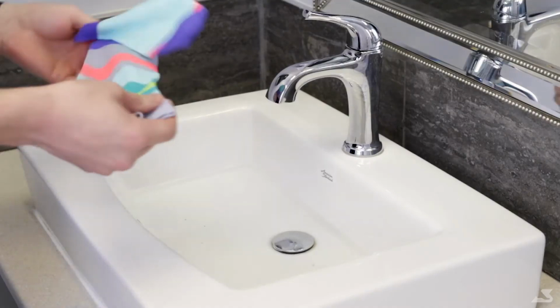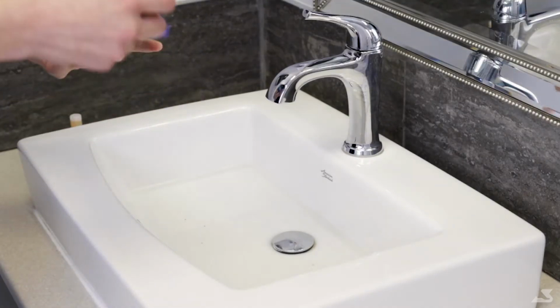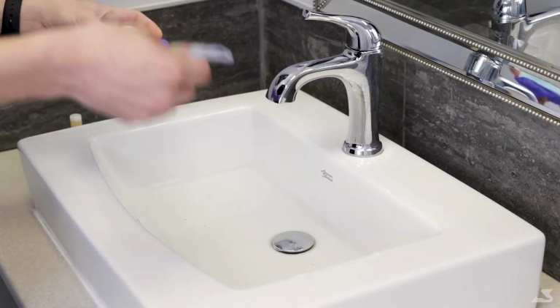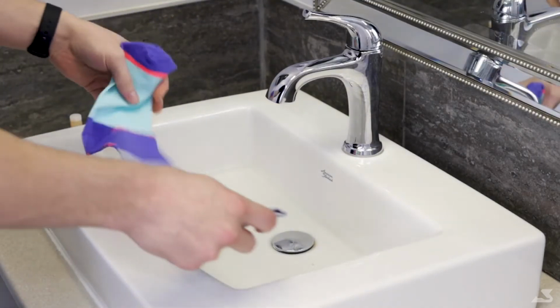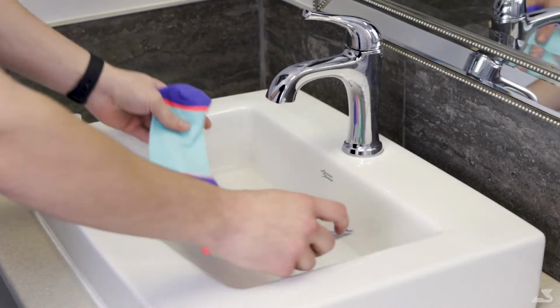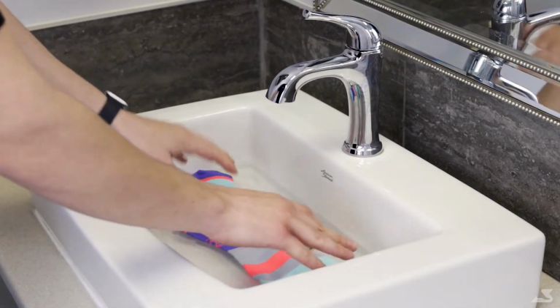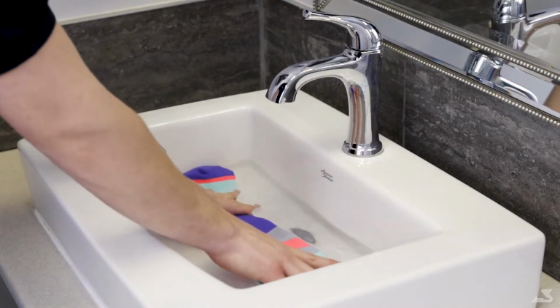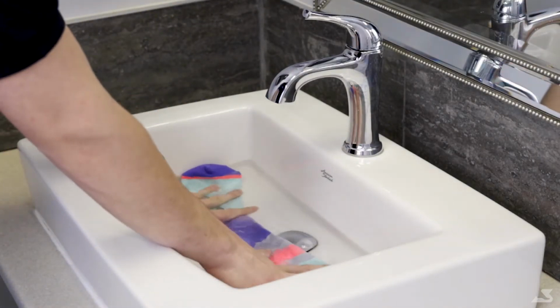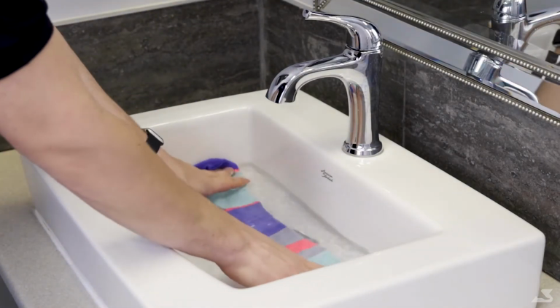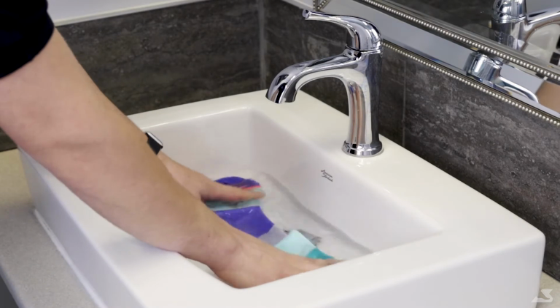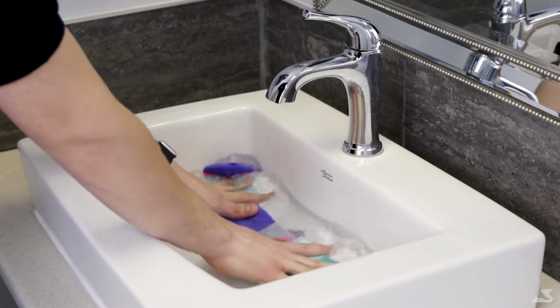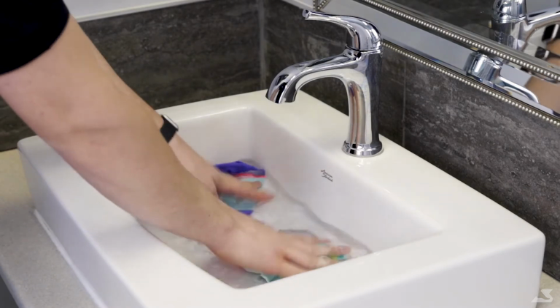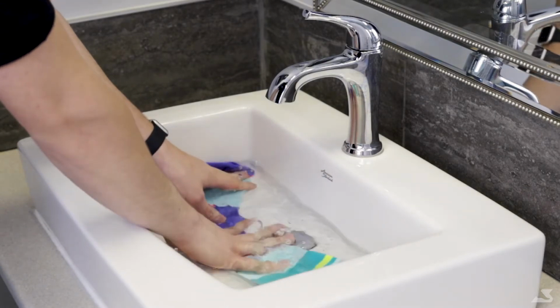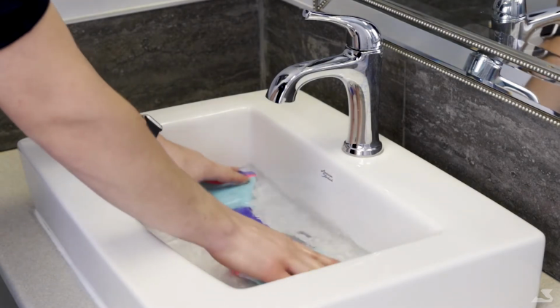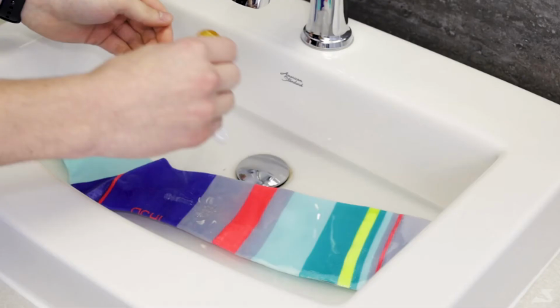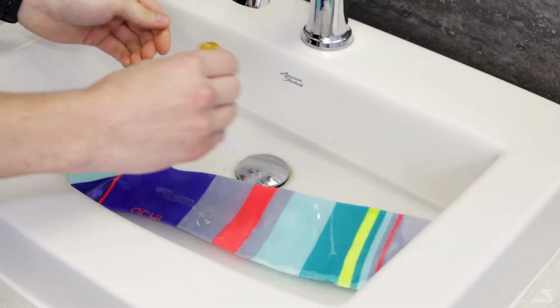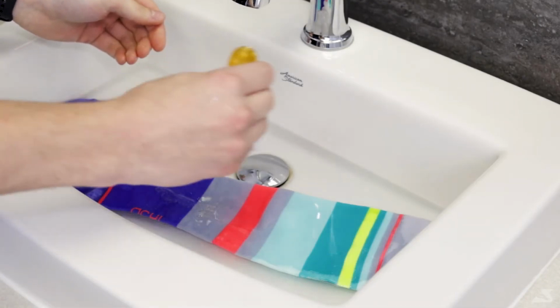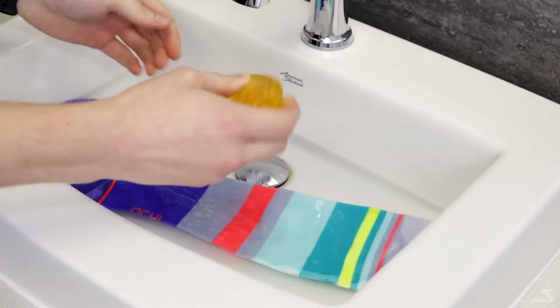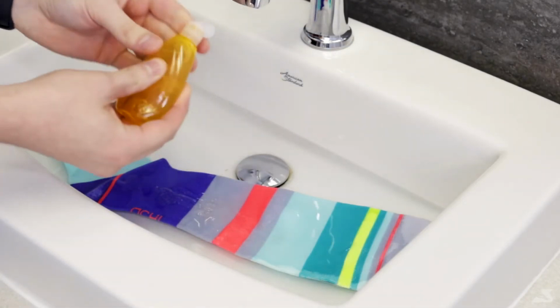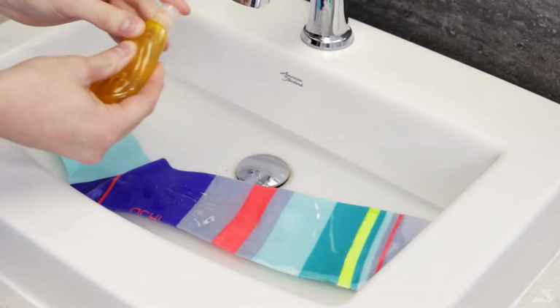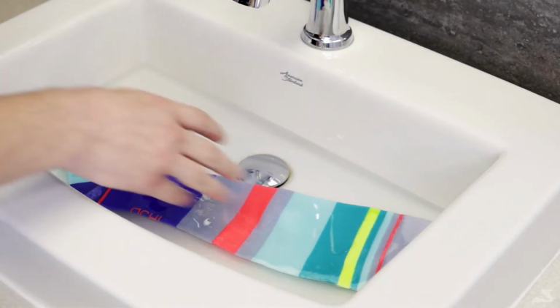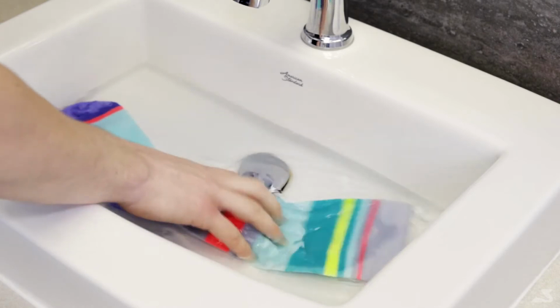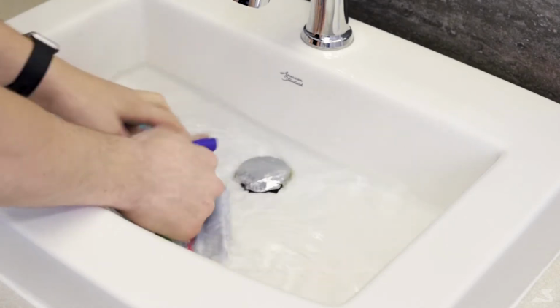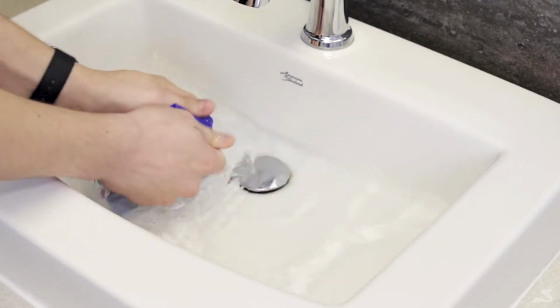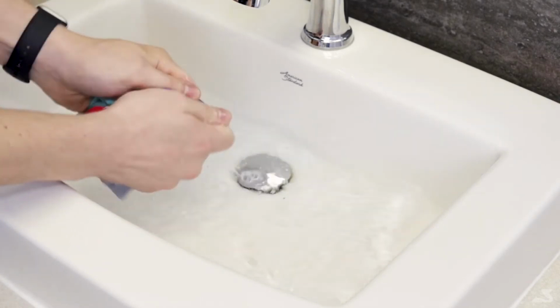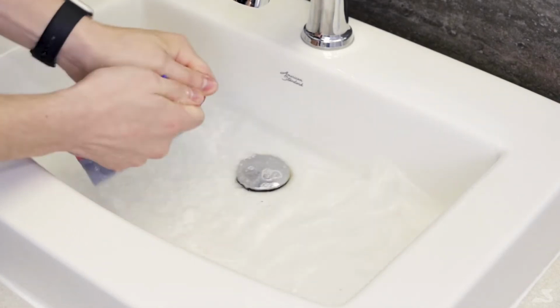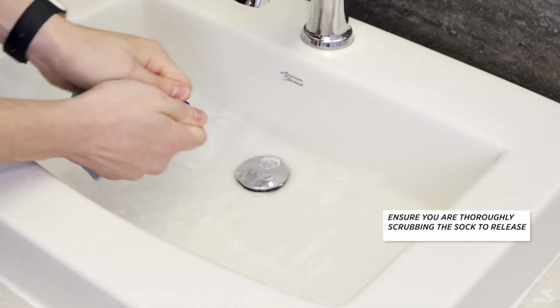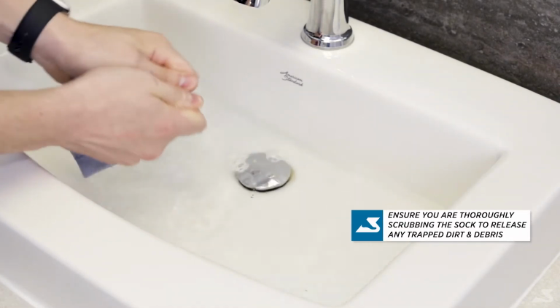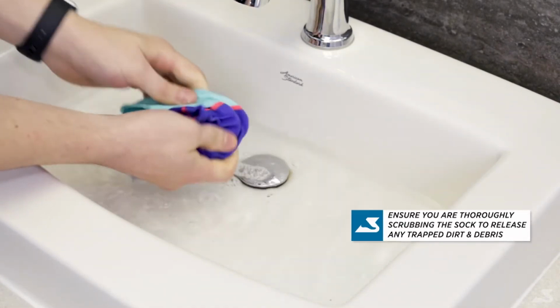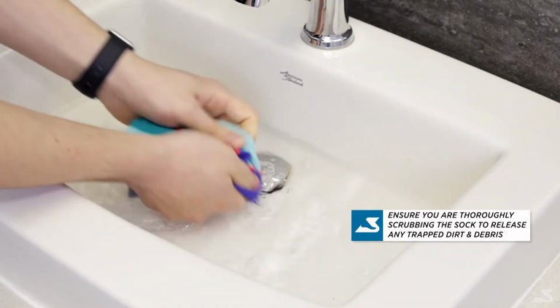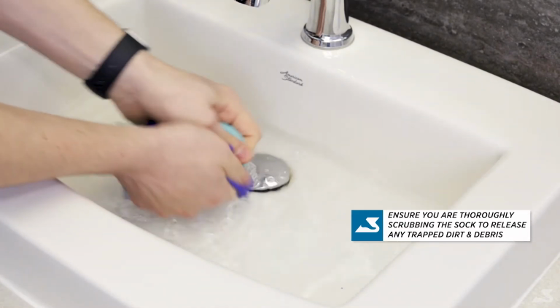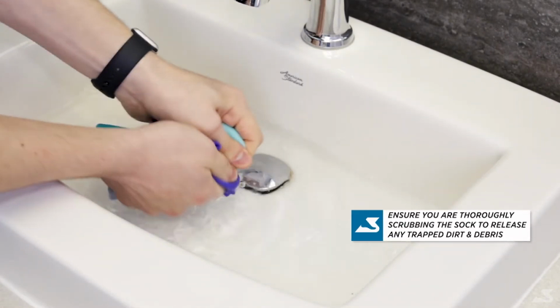Begin by filling up your sink or a bucket with warm water. Then, submerge your garment into the water. Add some soap and scrub the foot area from heel to toe with your hands, ensuring you really get the soap into the fabric.